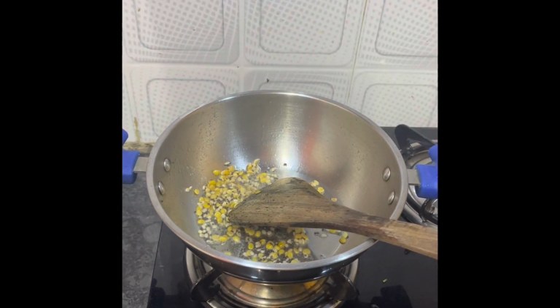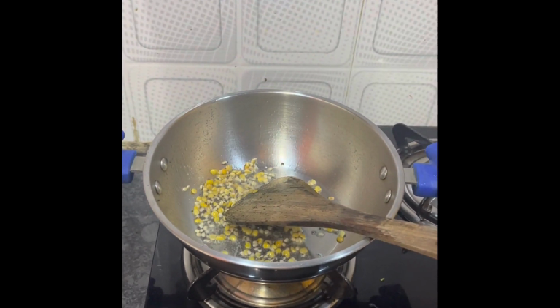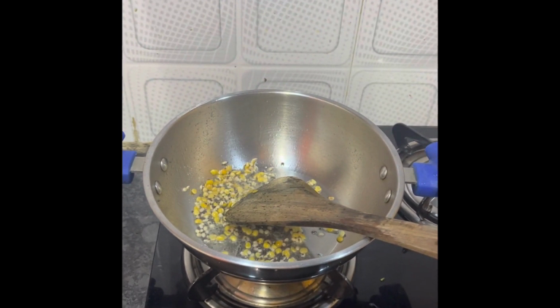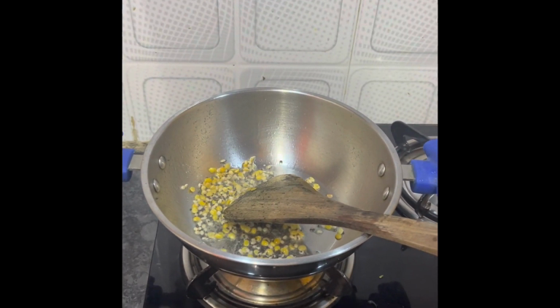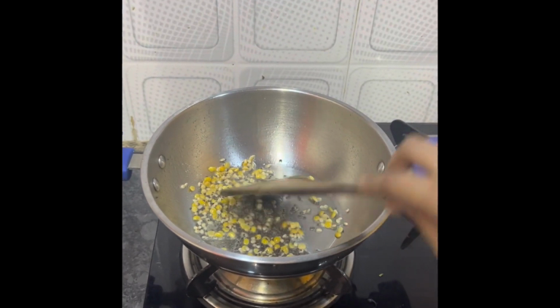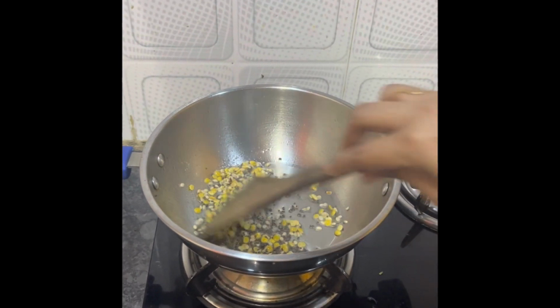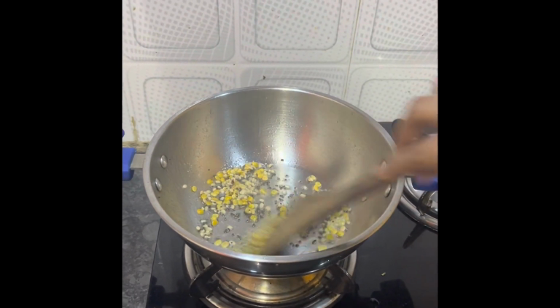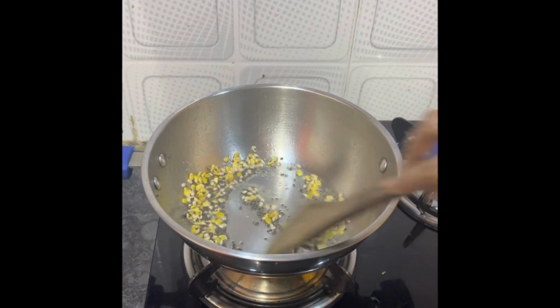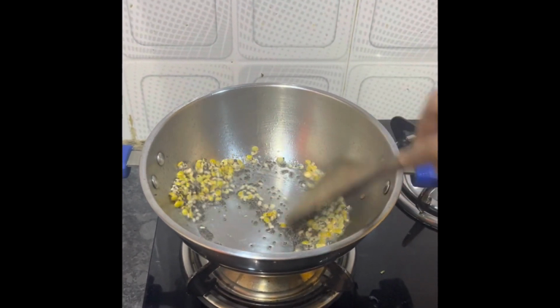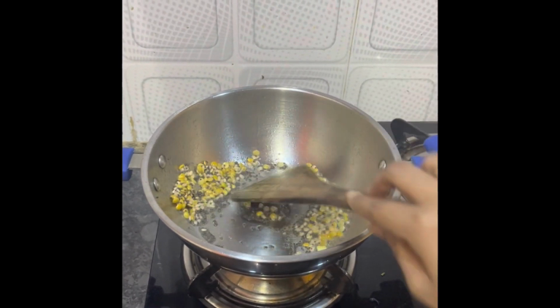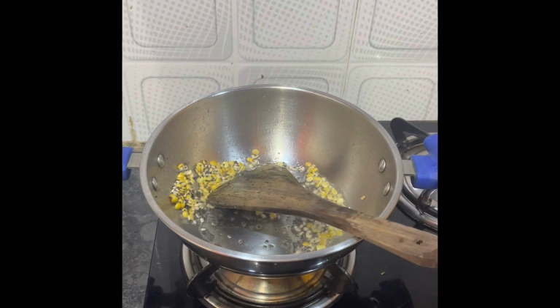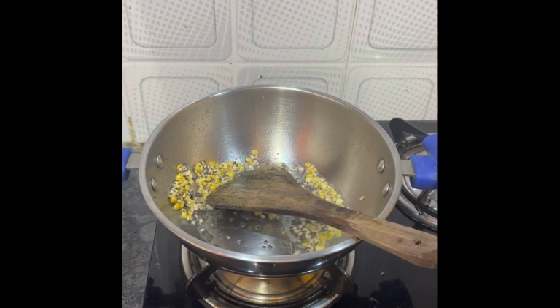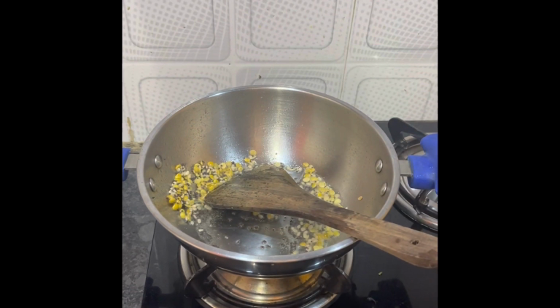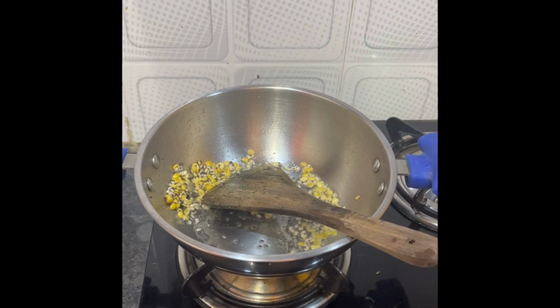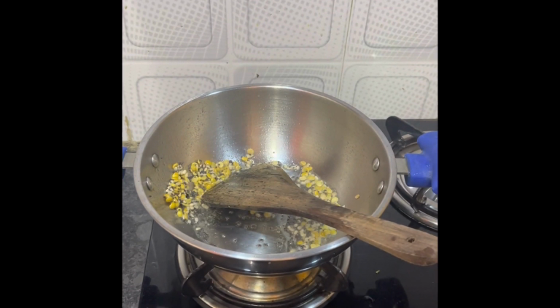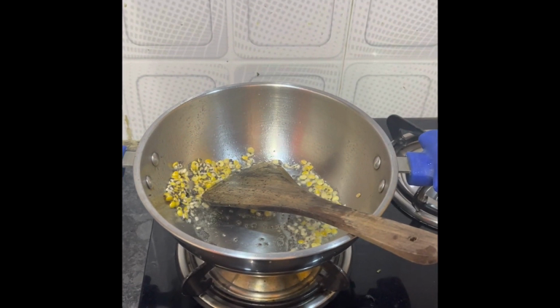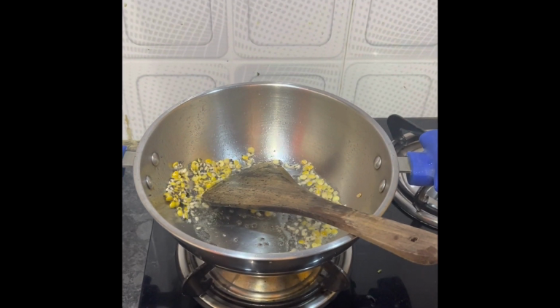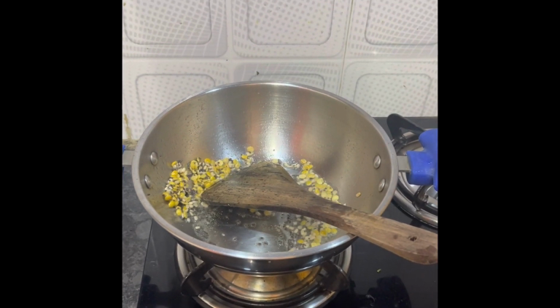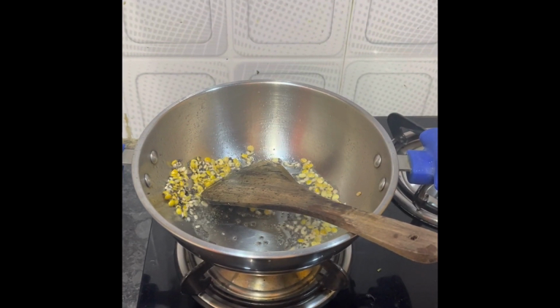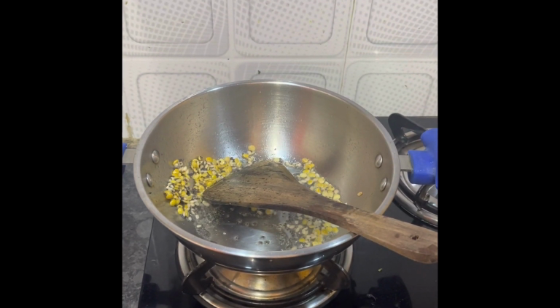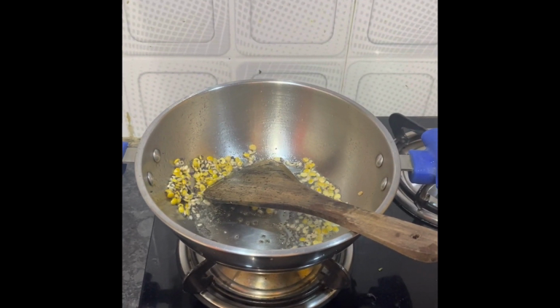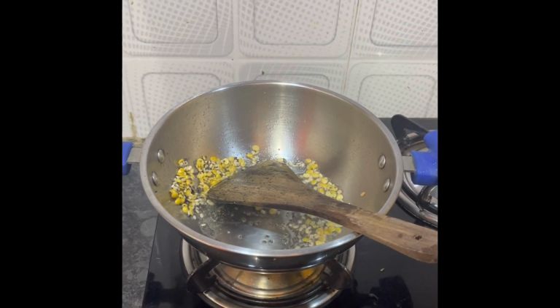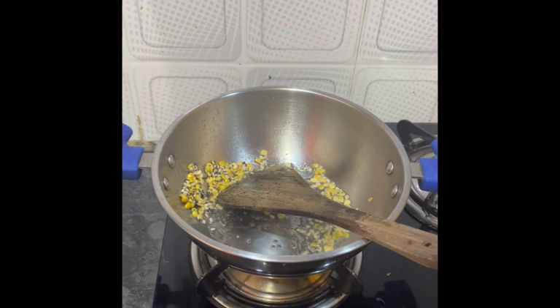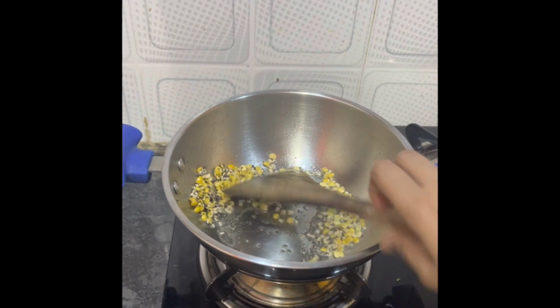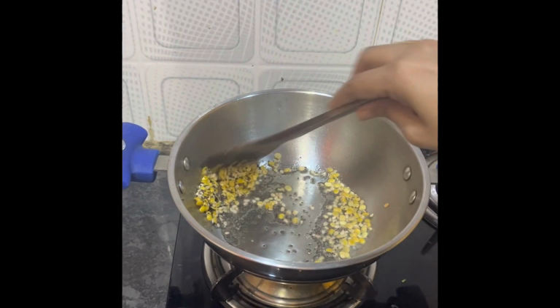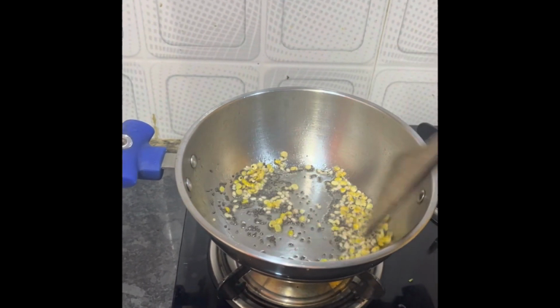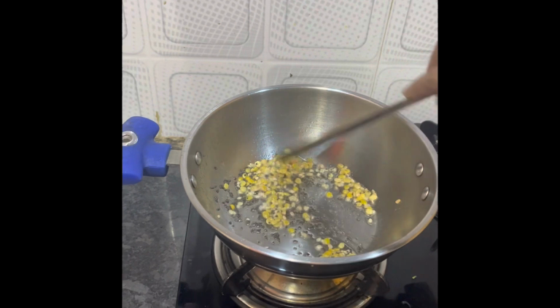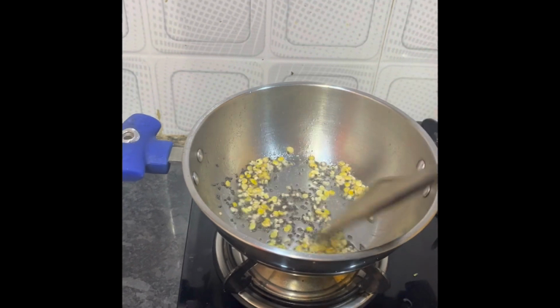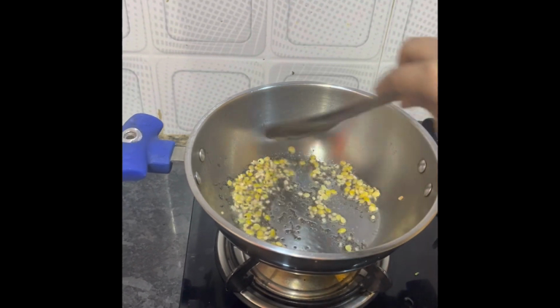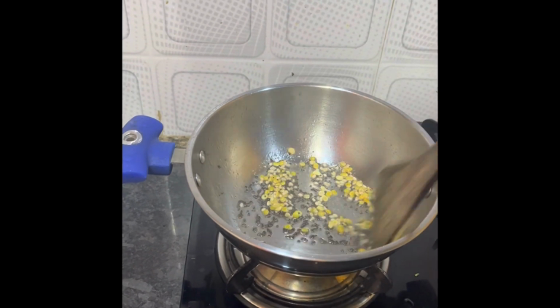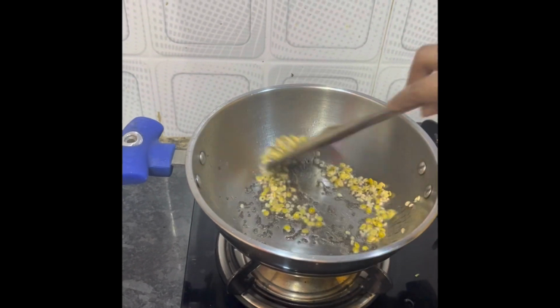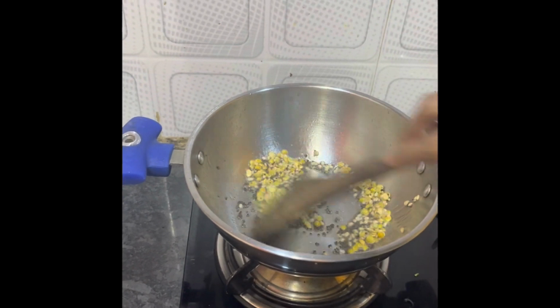I have added a little hing for flavour. Now we will mix it properly and cook it for 30 seconds.